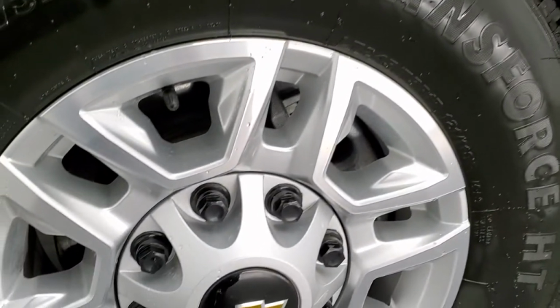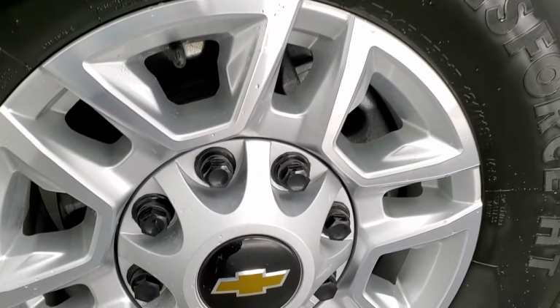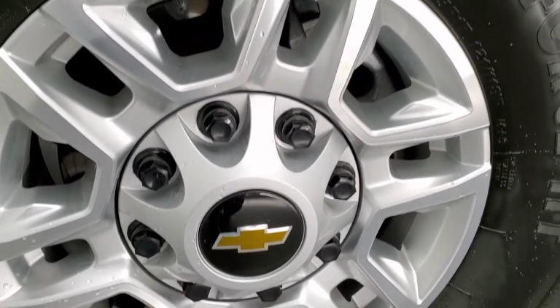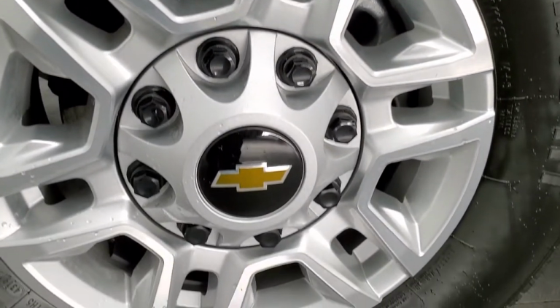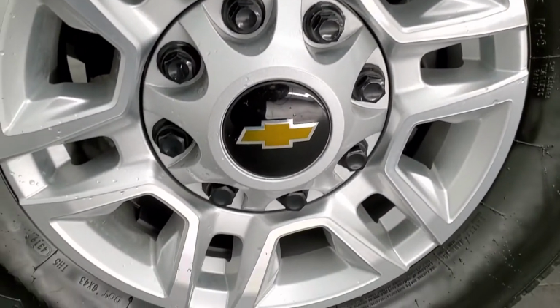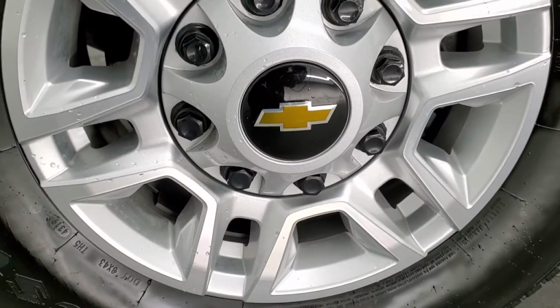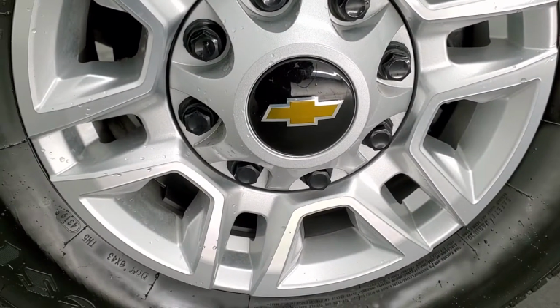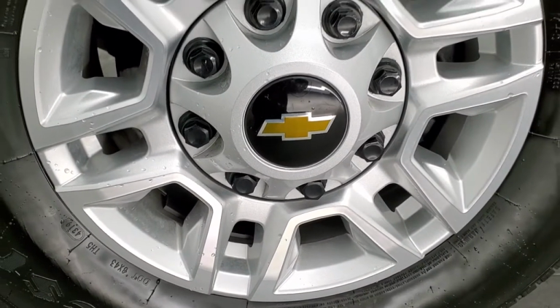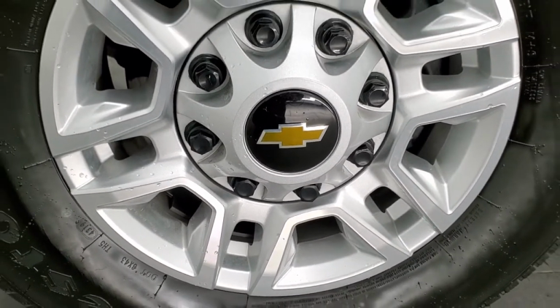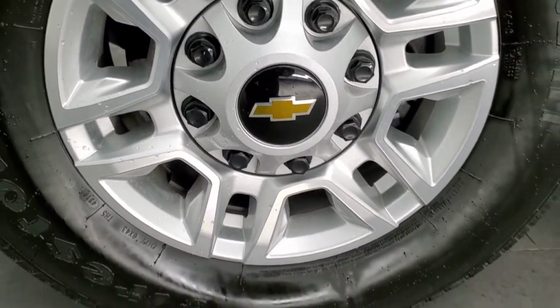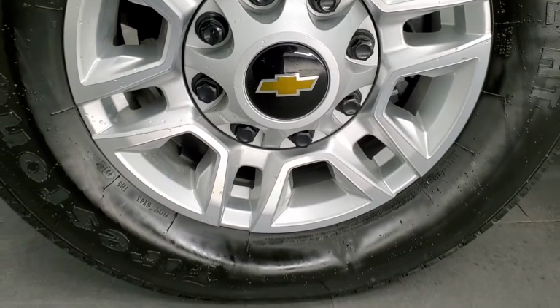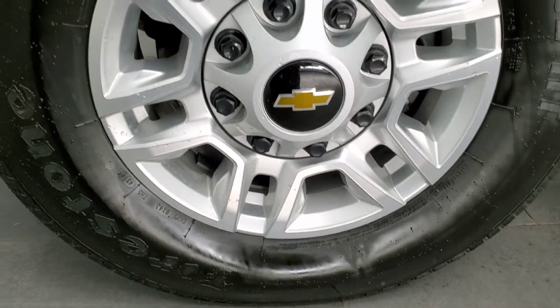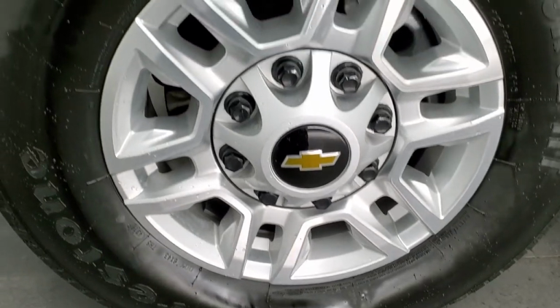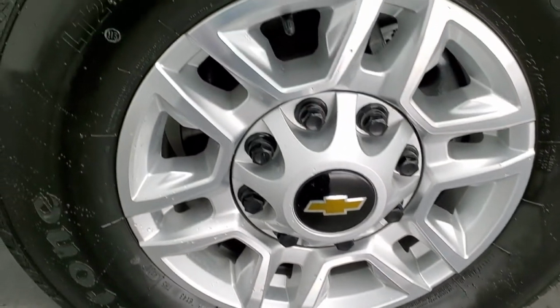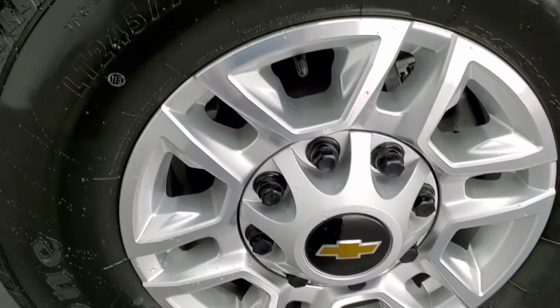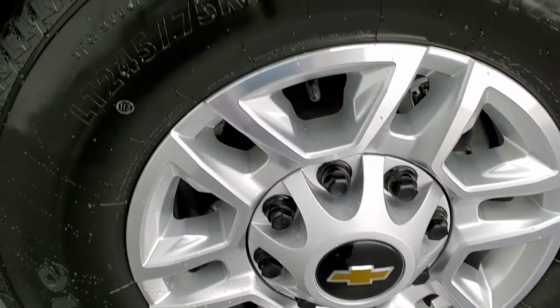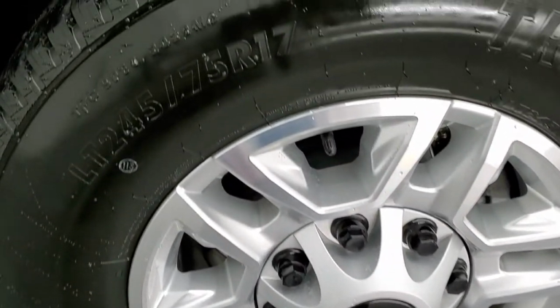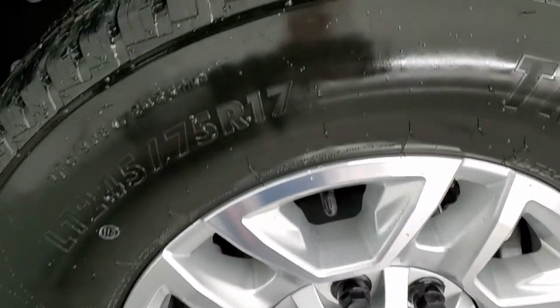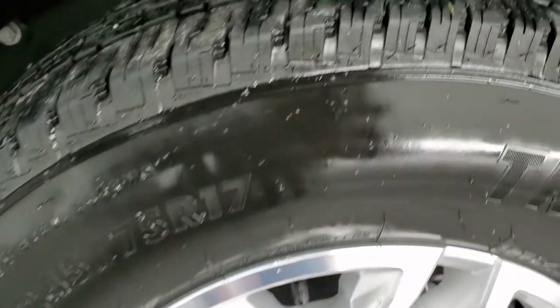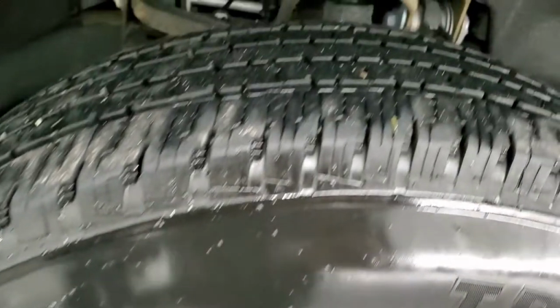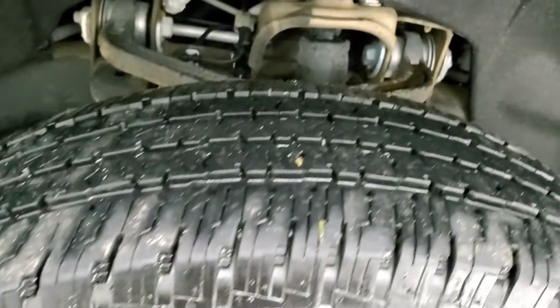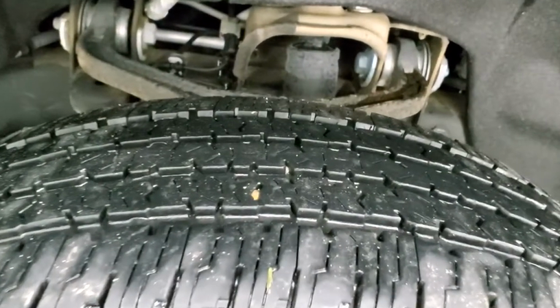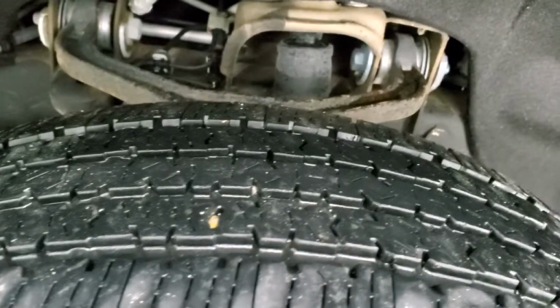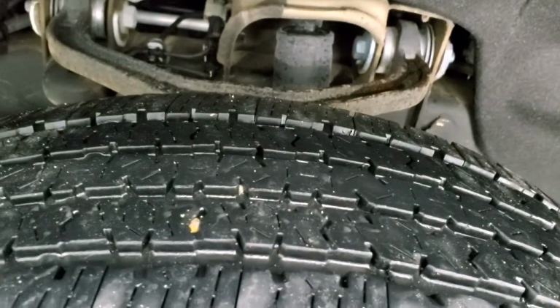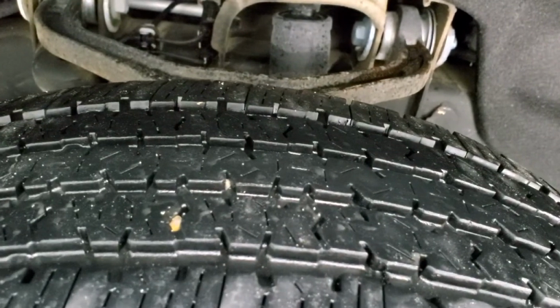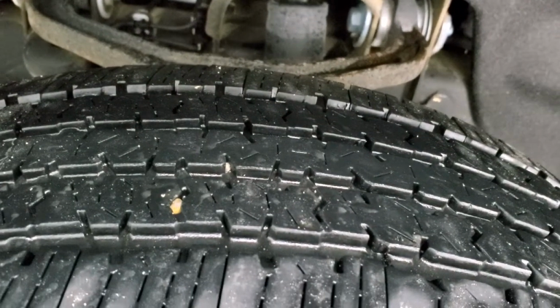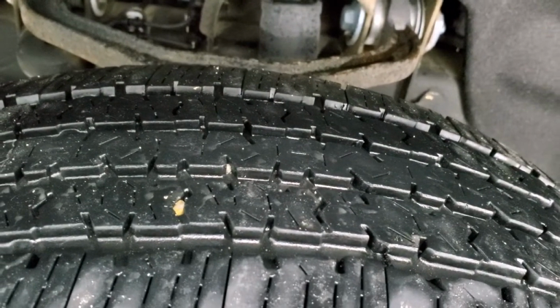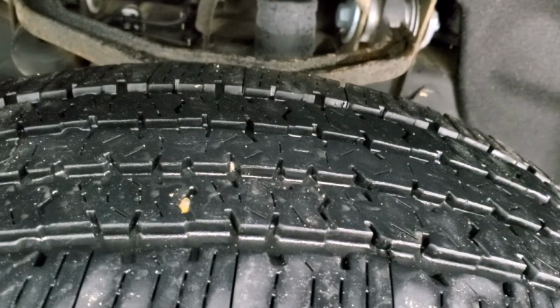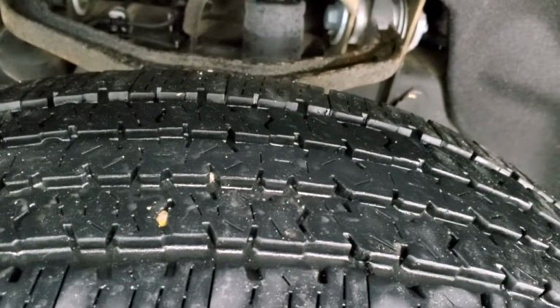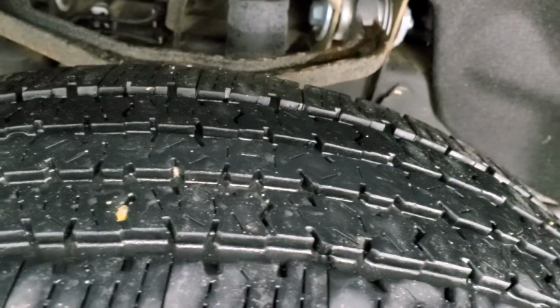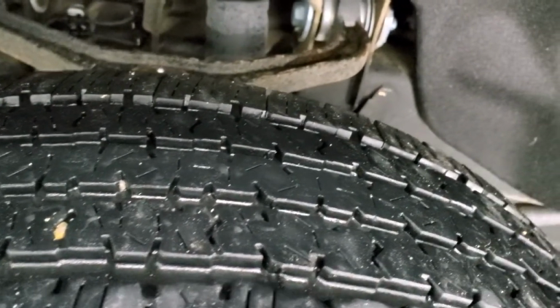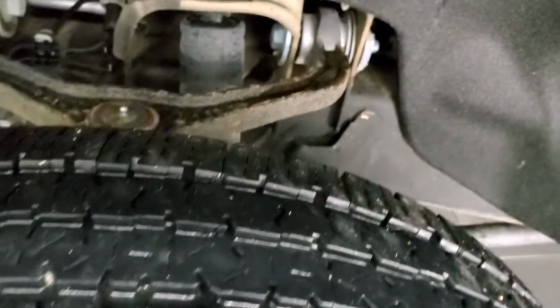This one comes with the factory 17 inch painted alloy rims and it has Firestone Transforce HT tires. These are LT245 75R17s and they have right around half the tread left, maybe even a little bit more.